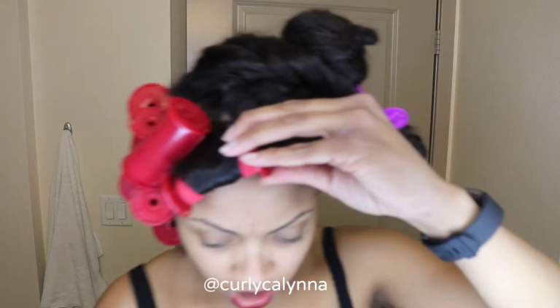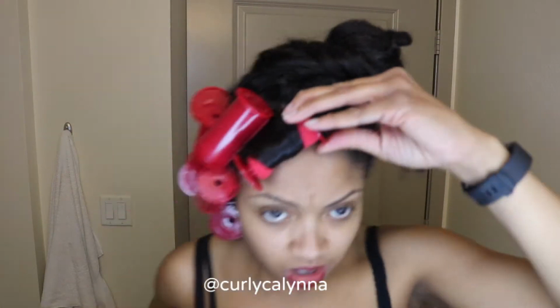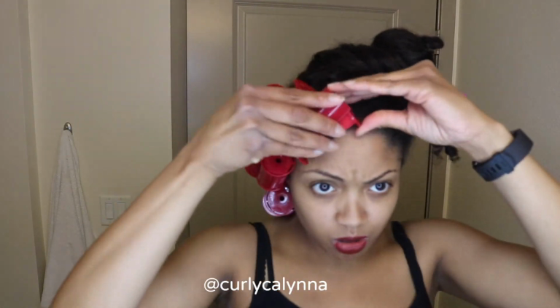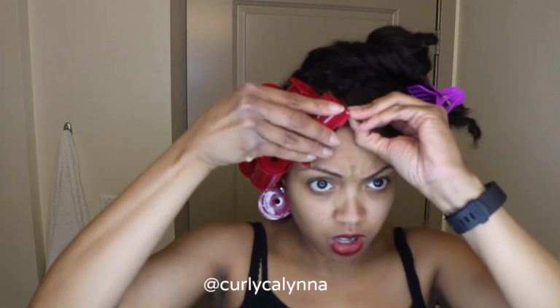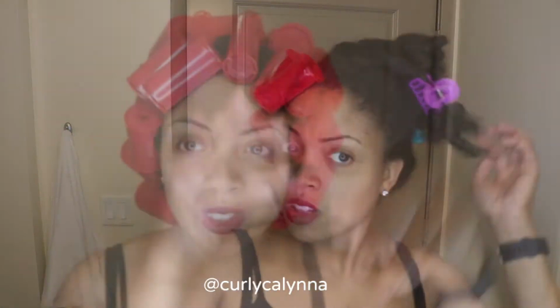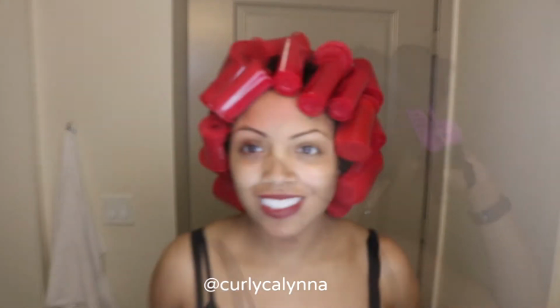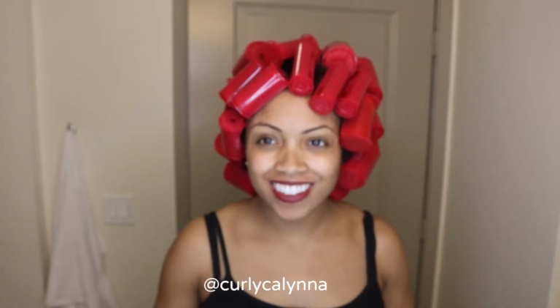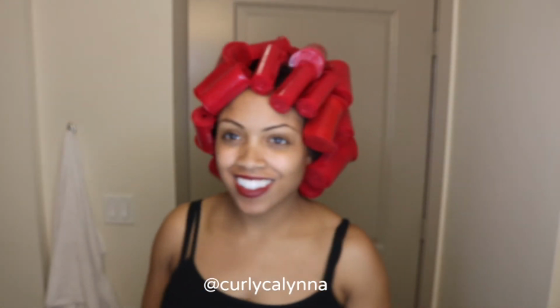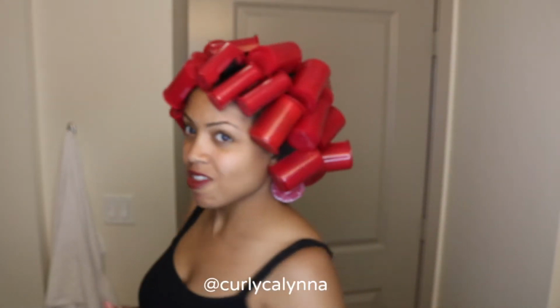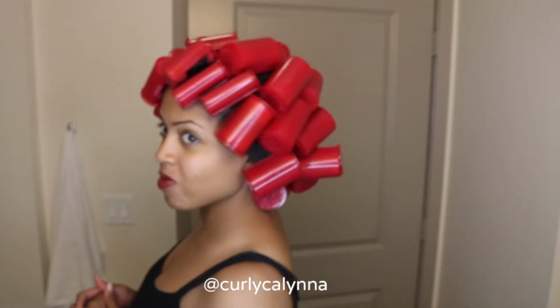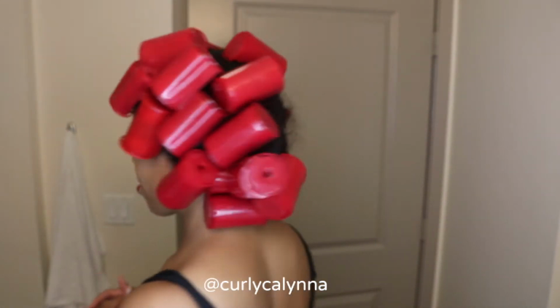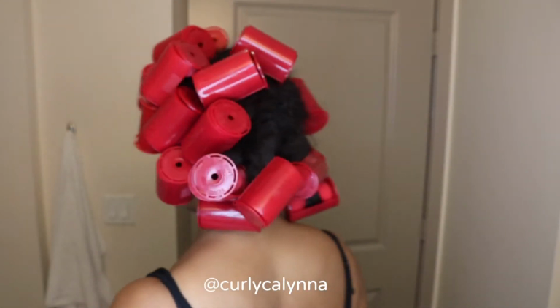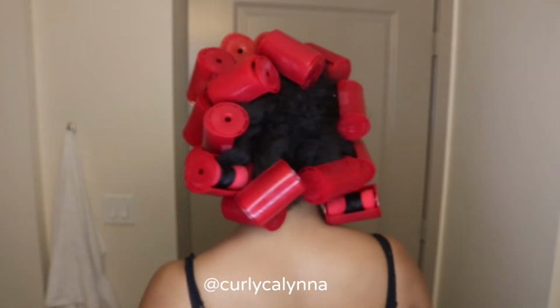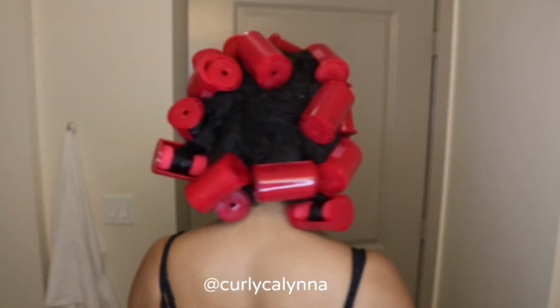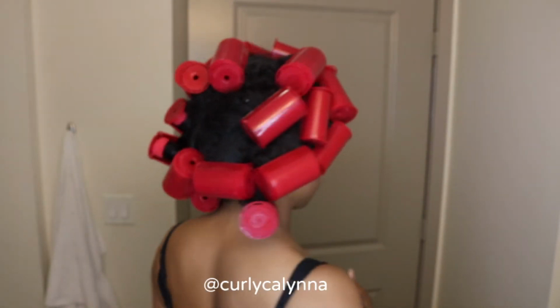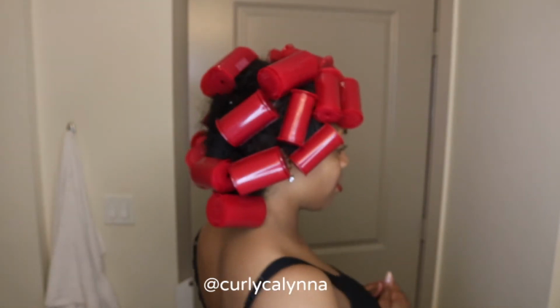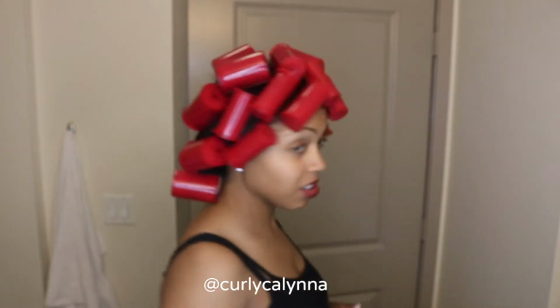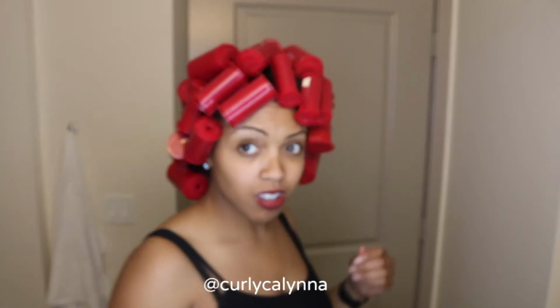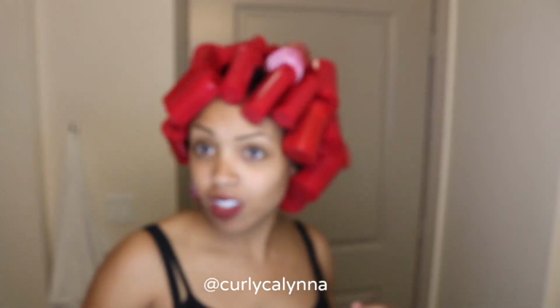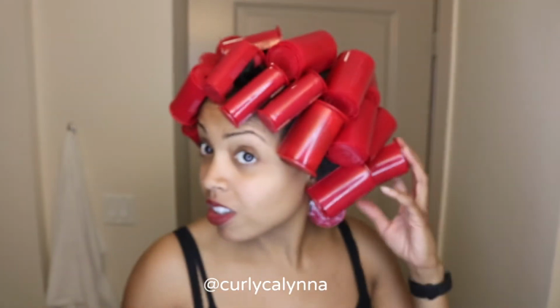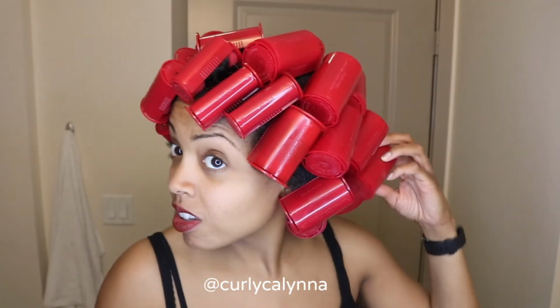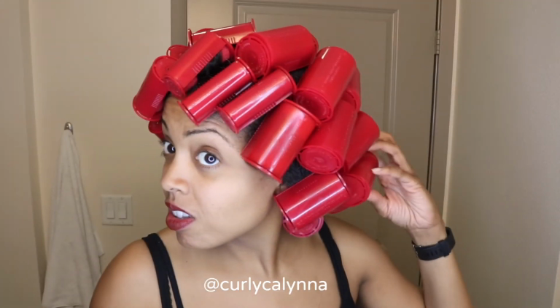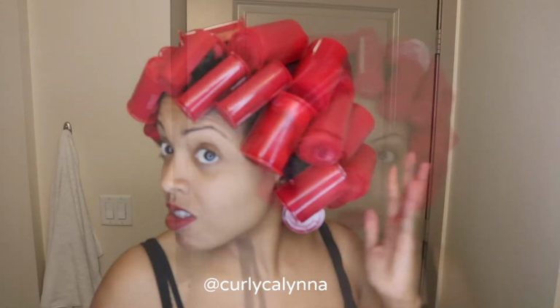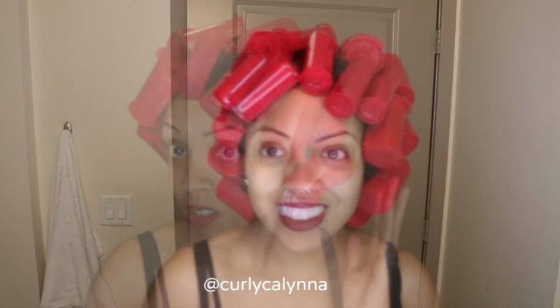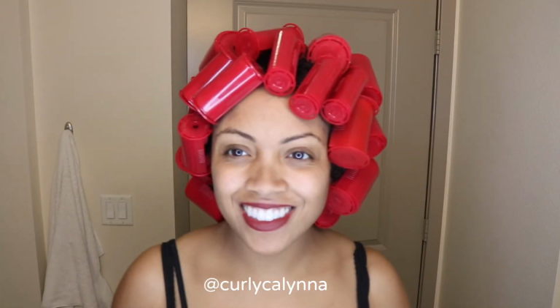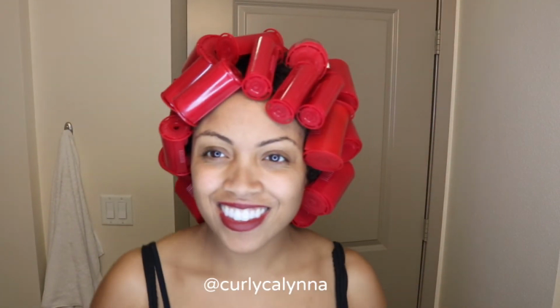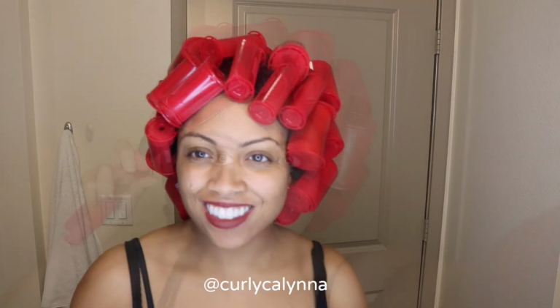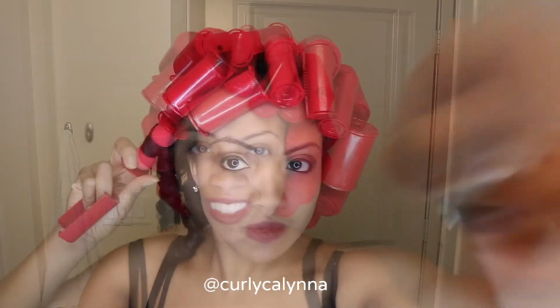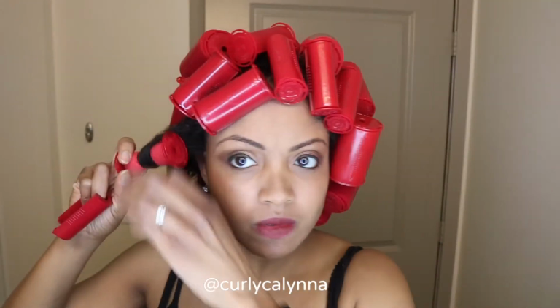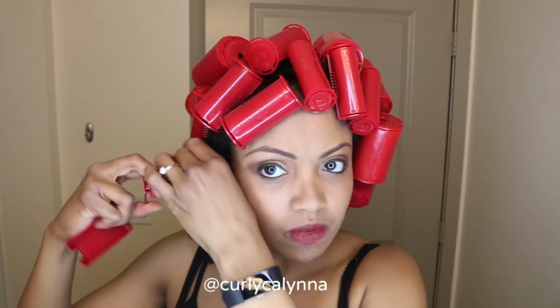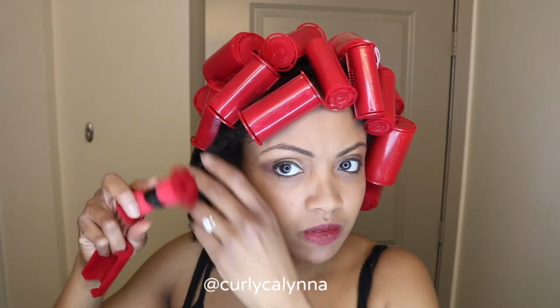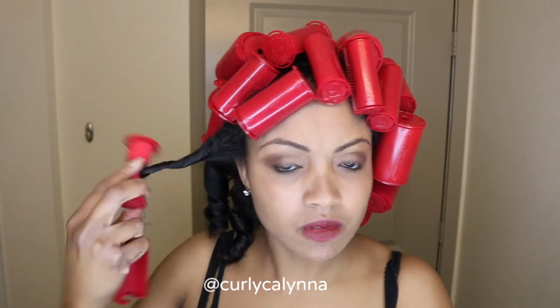I wanted to try these rollers again — I bought them when I was transitioning. During that time I was looking for anything just to help my hair out. I liked them then and I'm just giving them a try now.